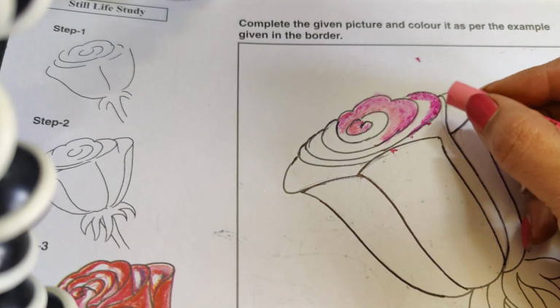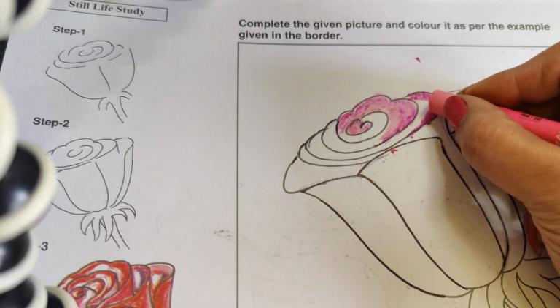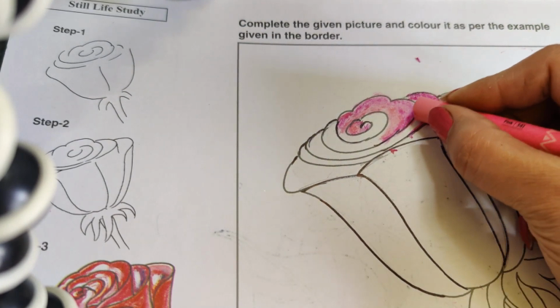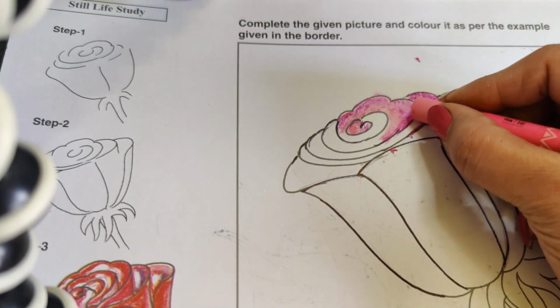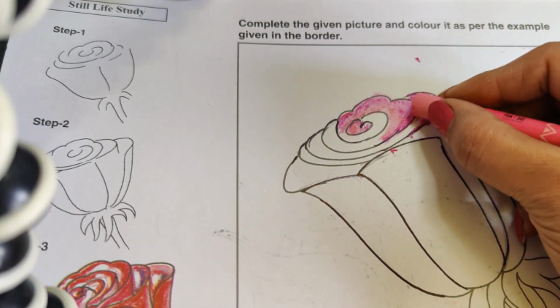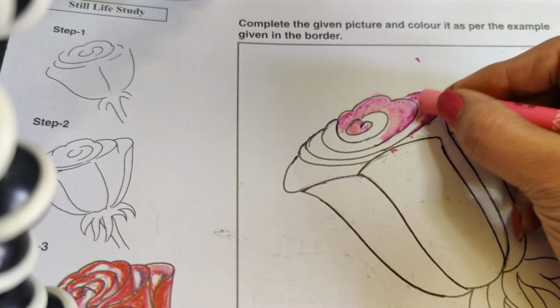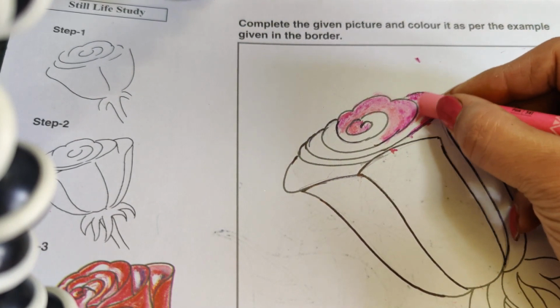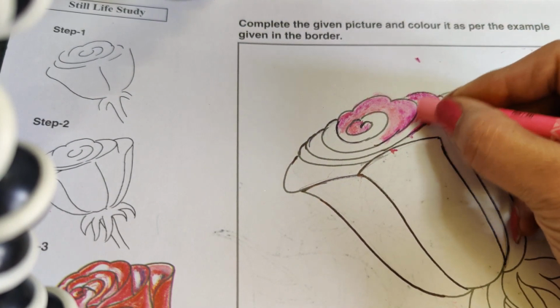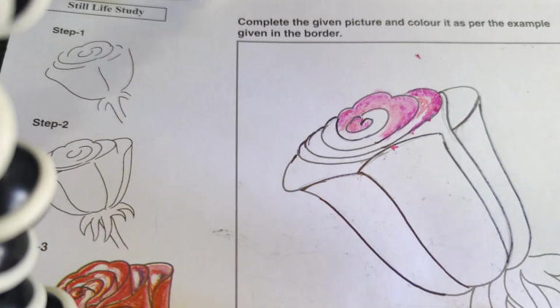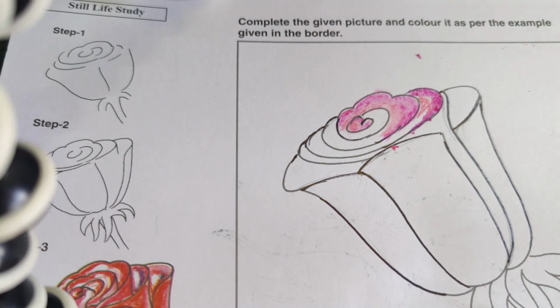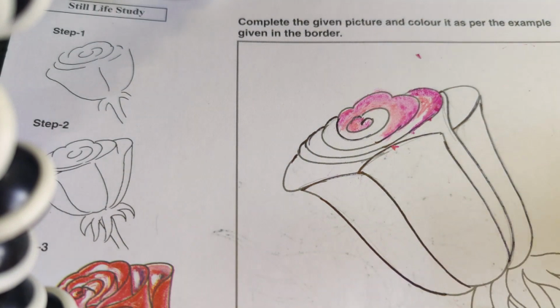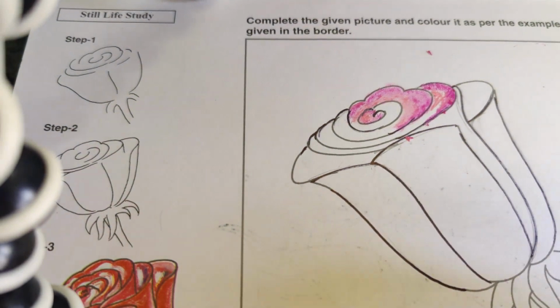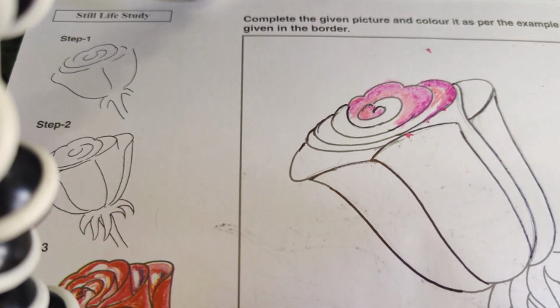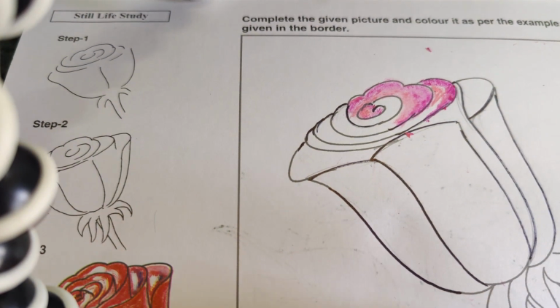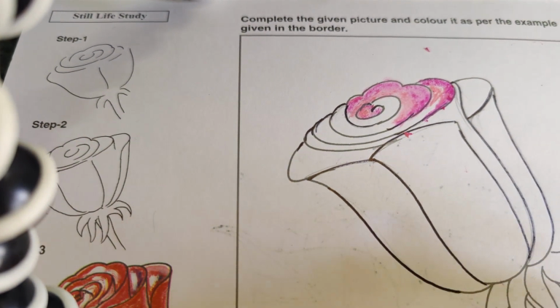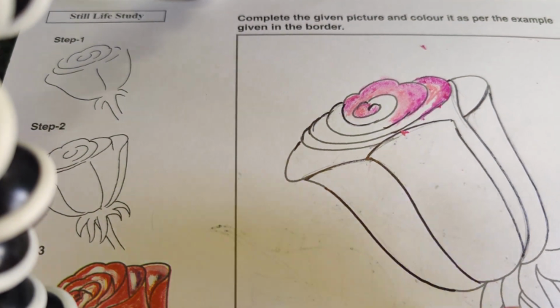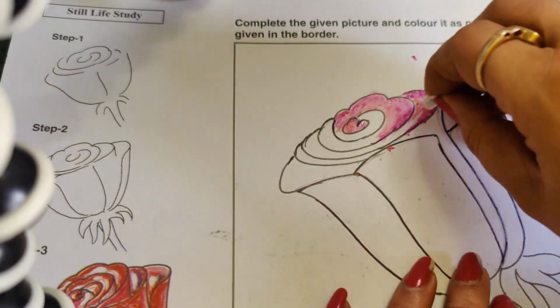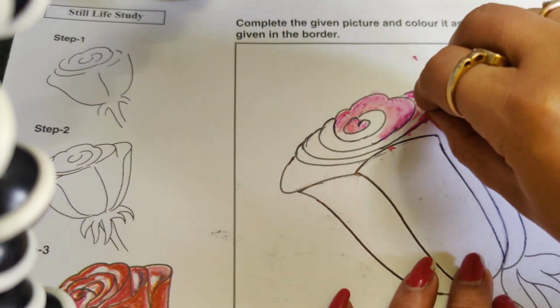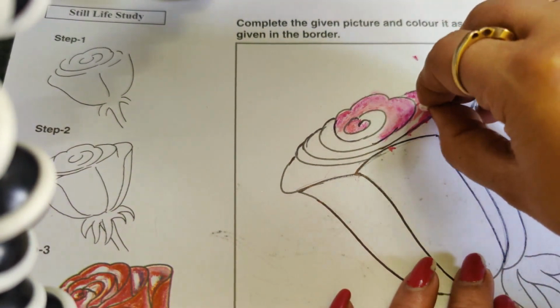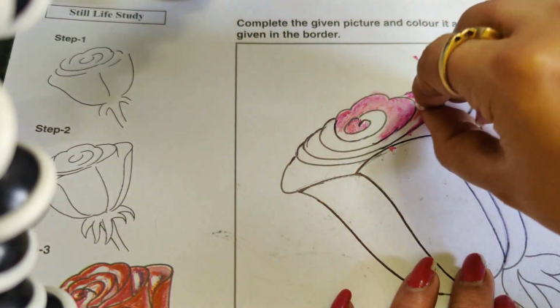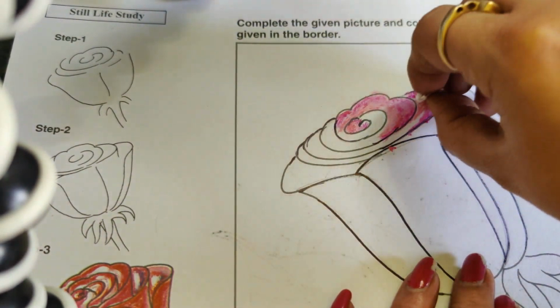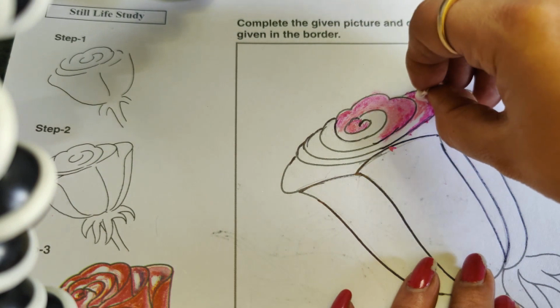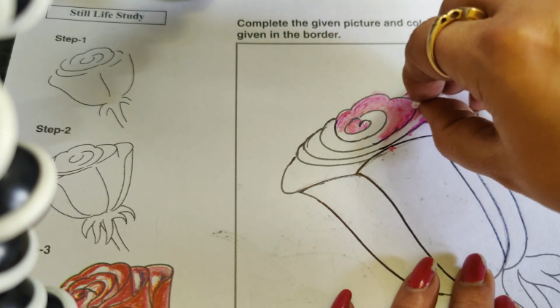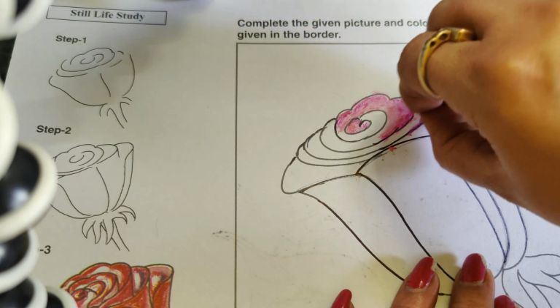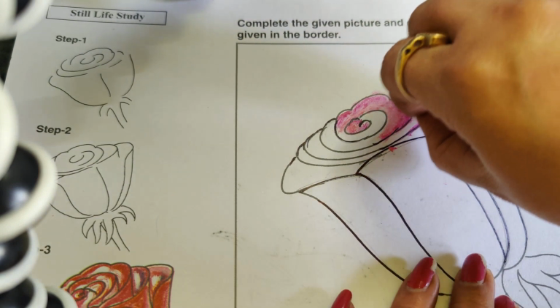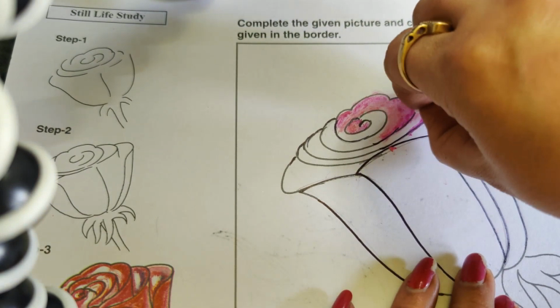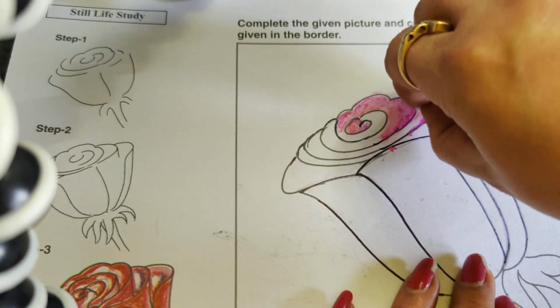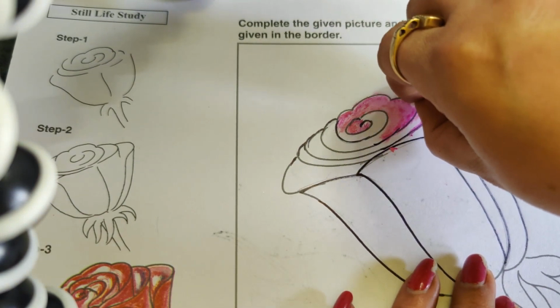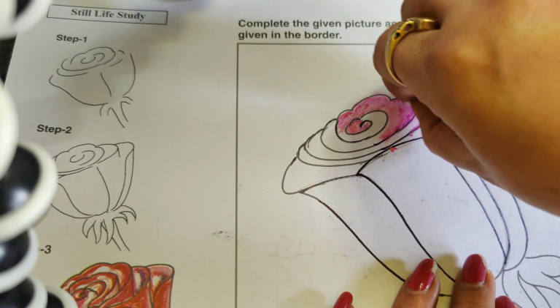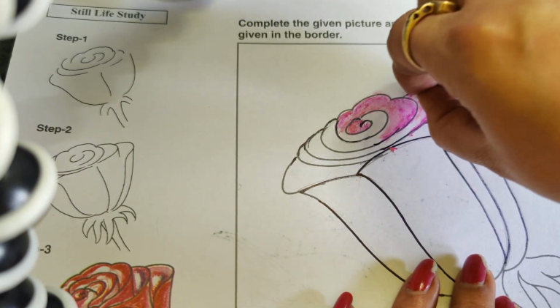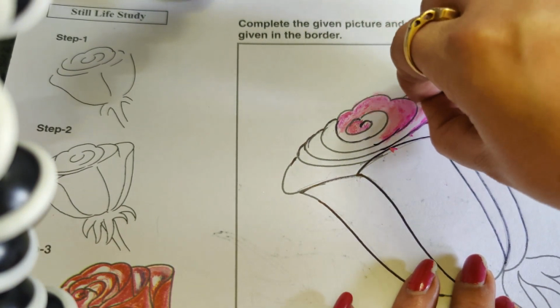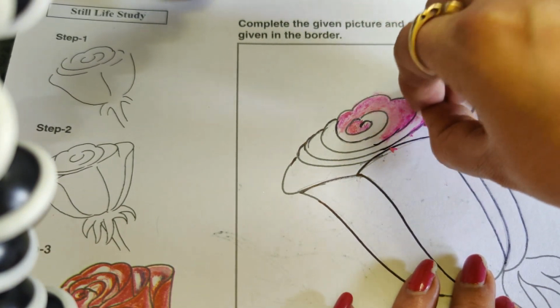Now it's light pink, like this, and again I will merge these two shades together like this.